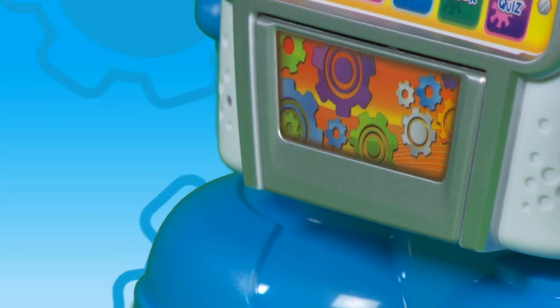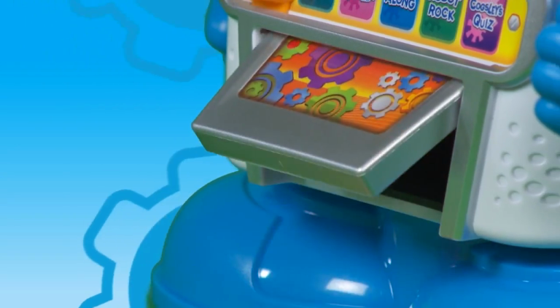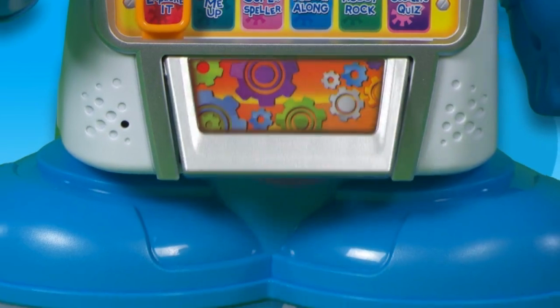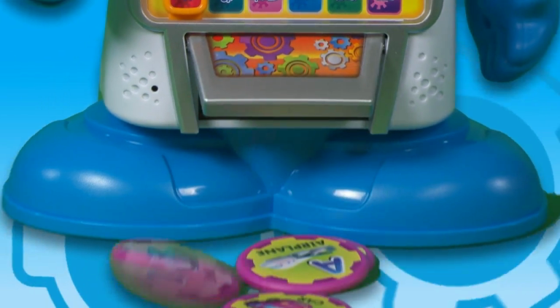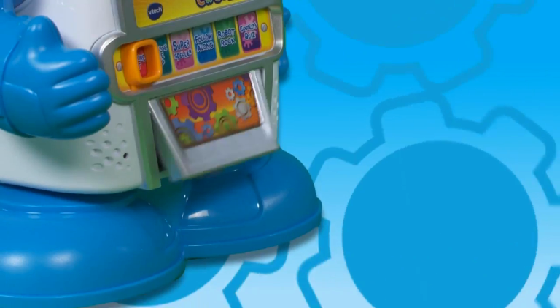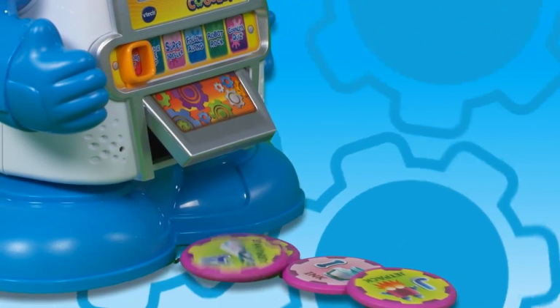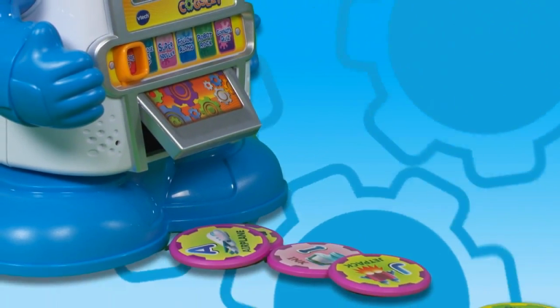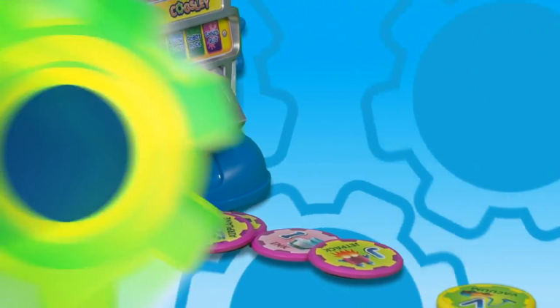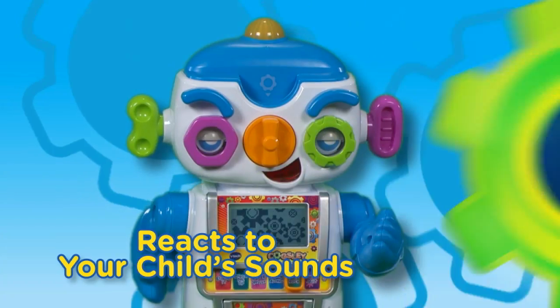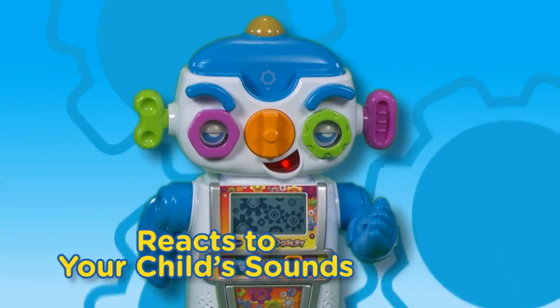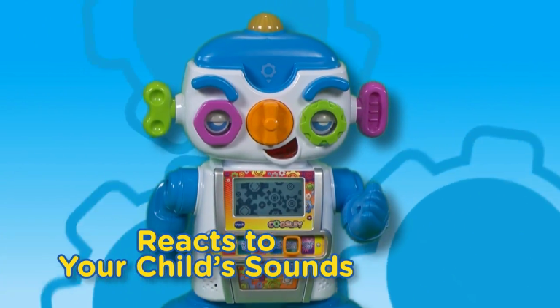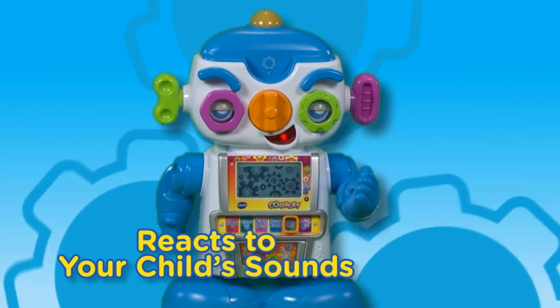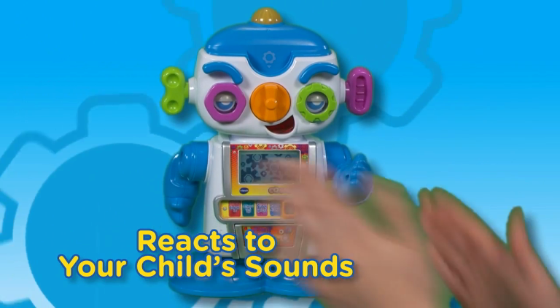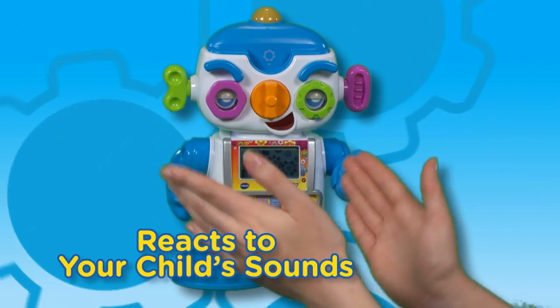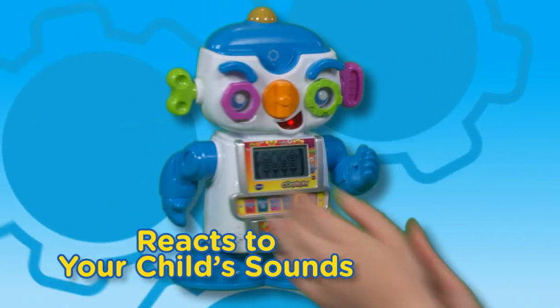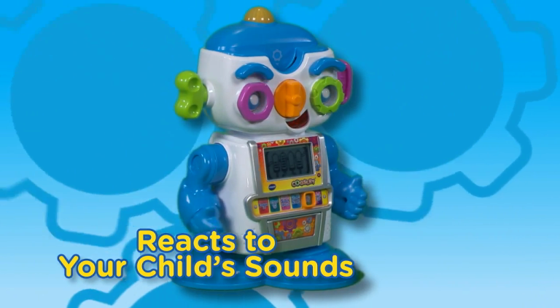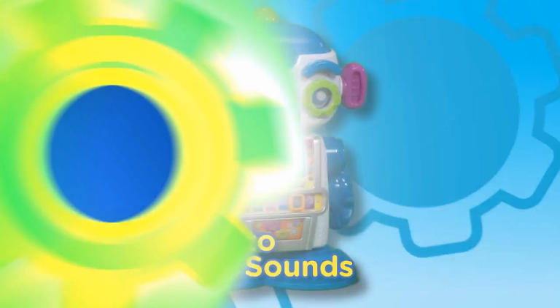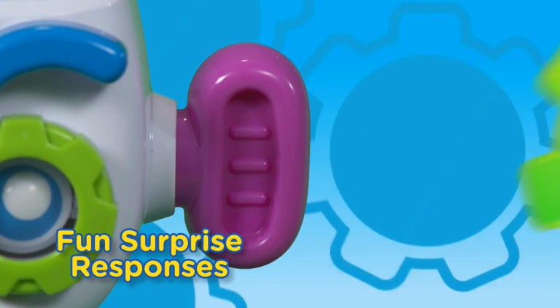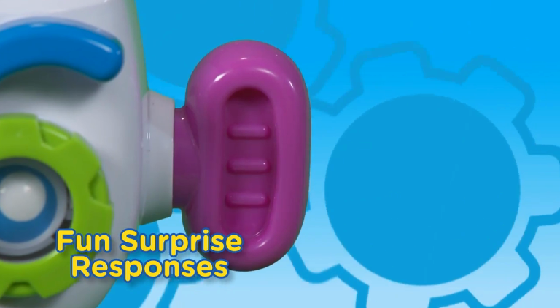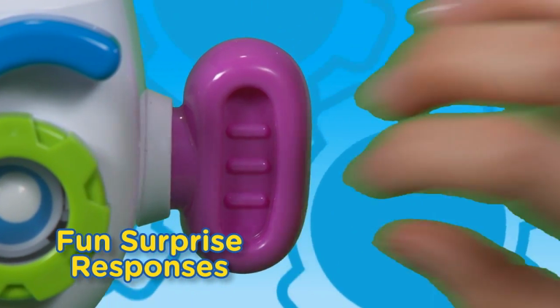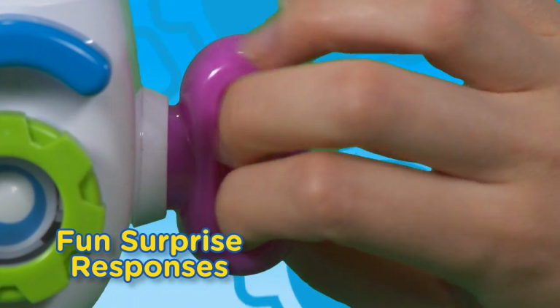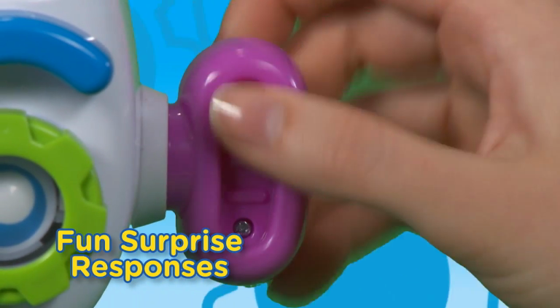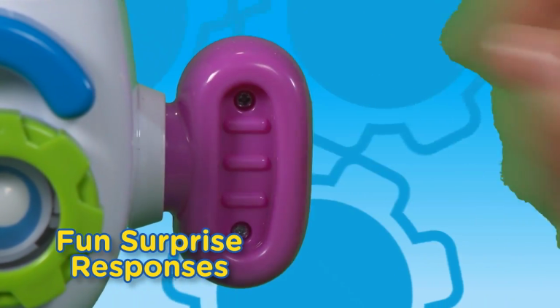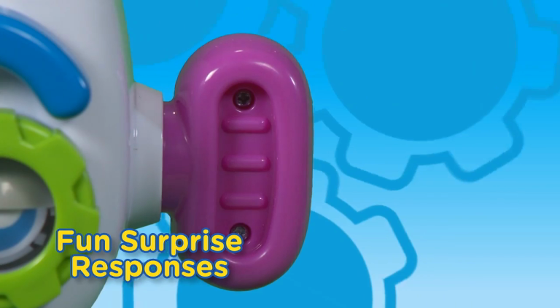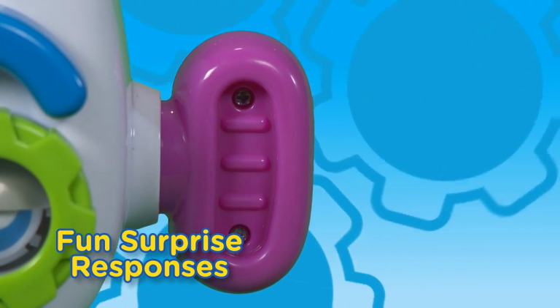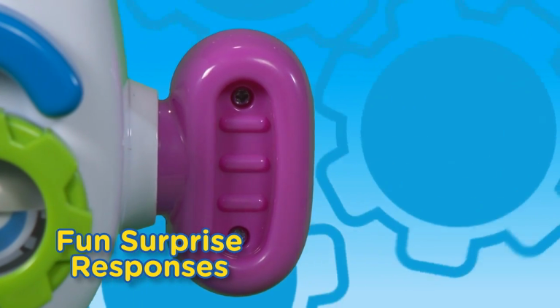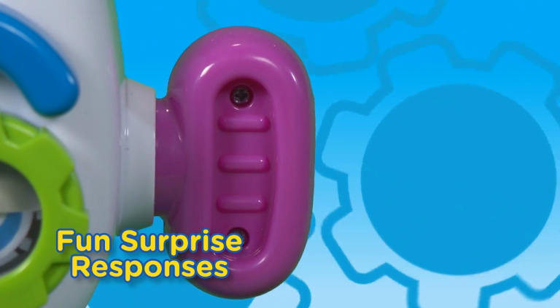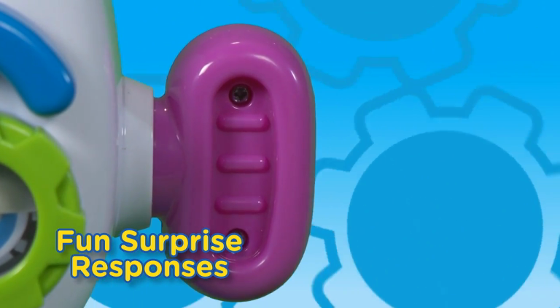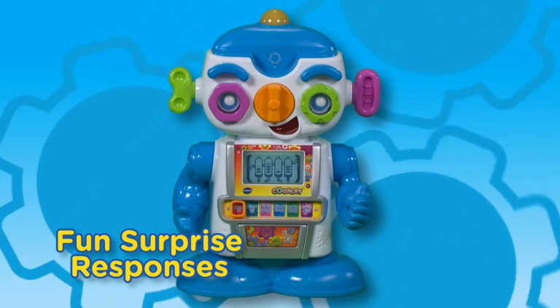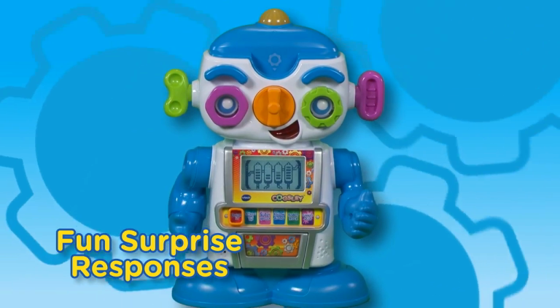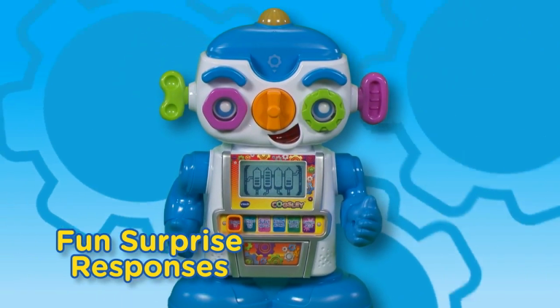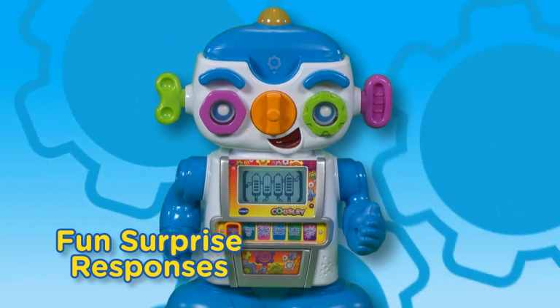Look out below. Jackpot! Clap your hands and watch me do my thing. We robots have very twisty ears. I'm a very ticklish robot.